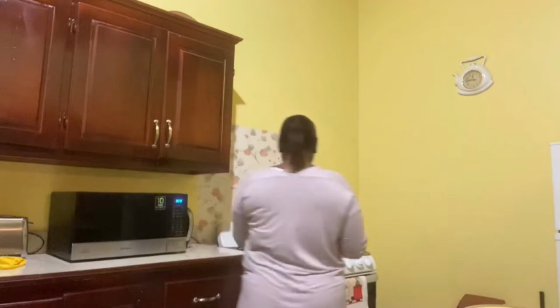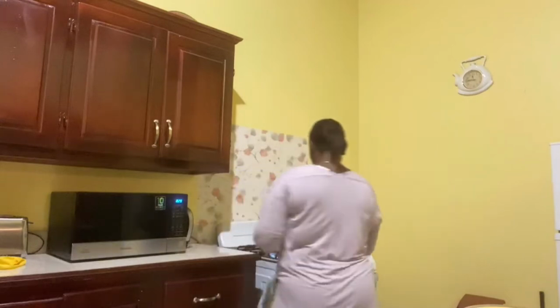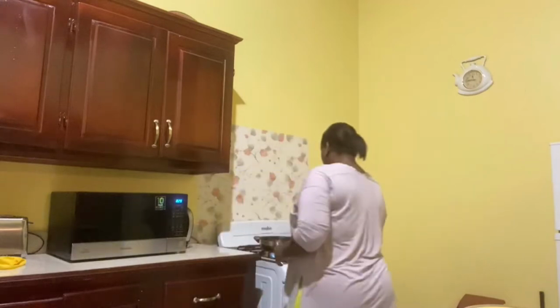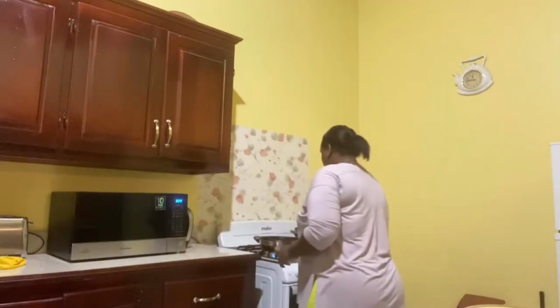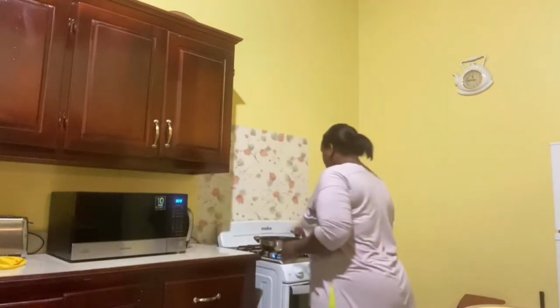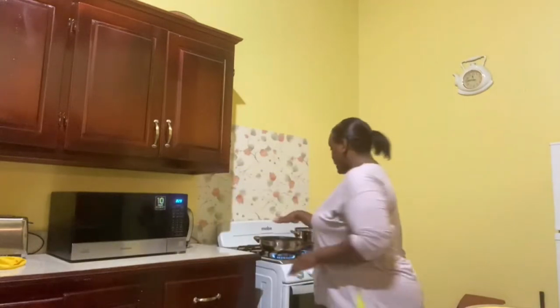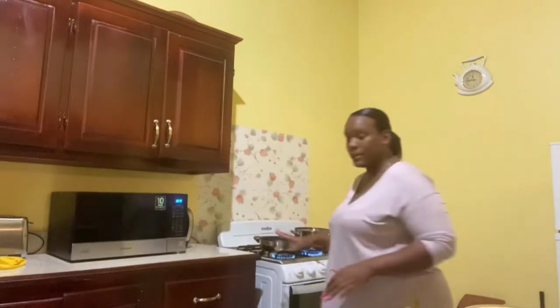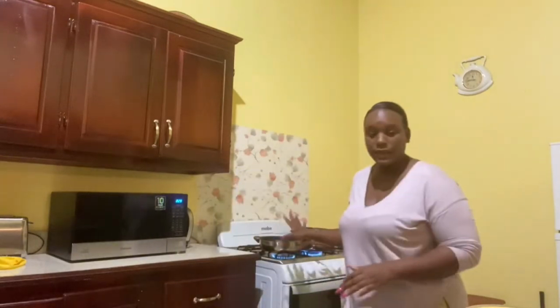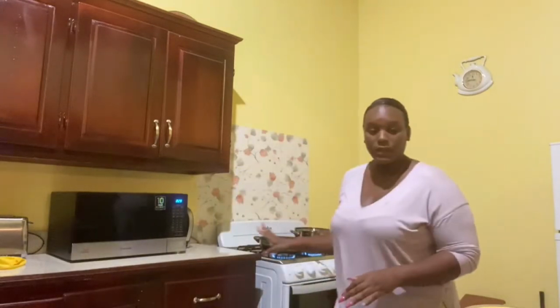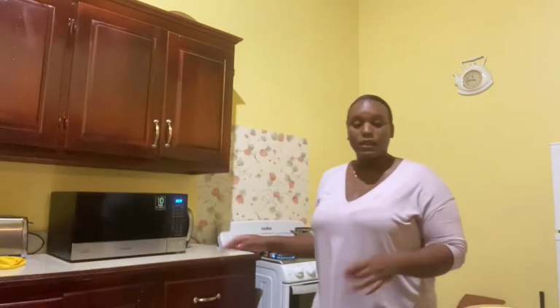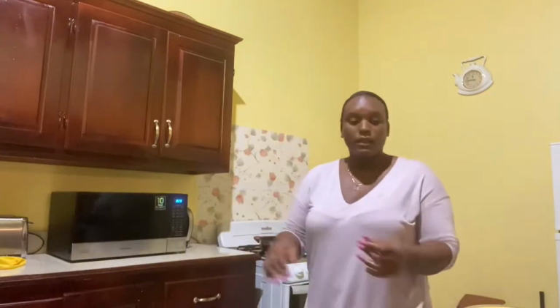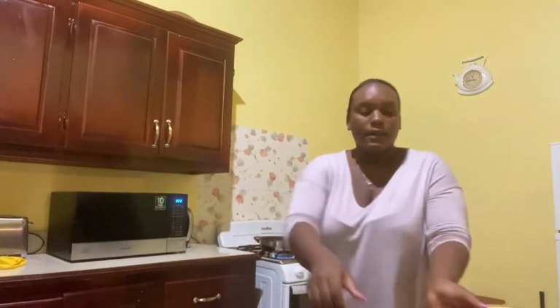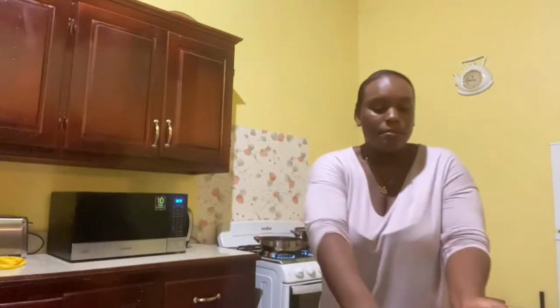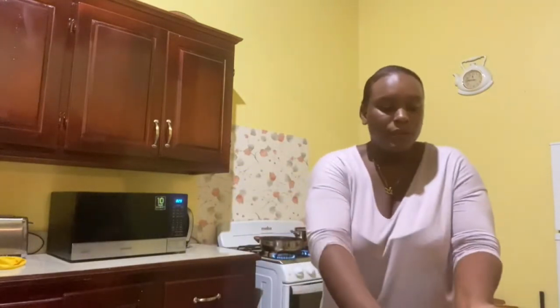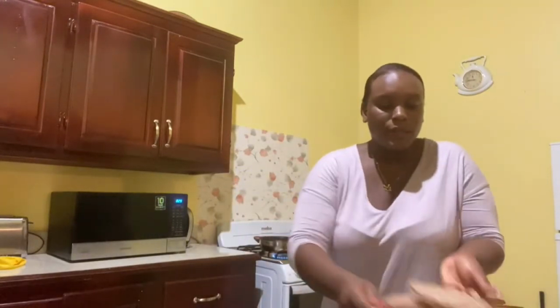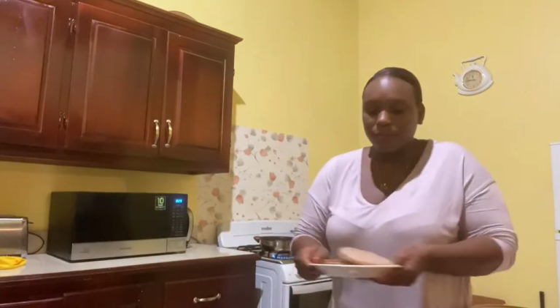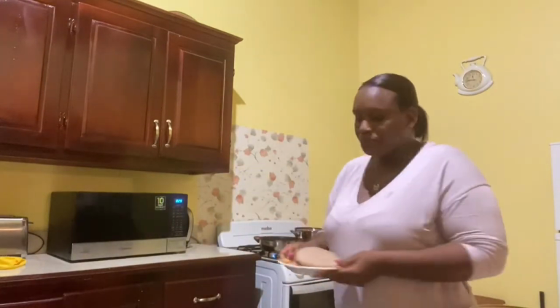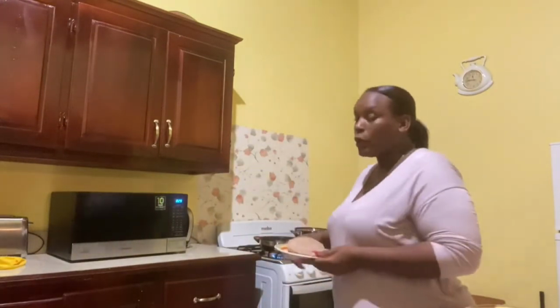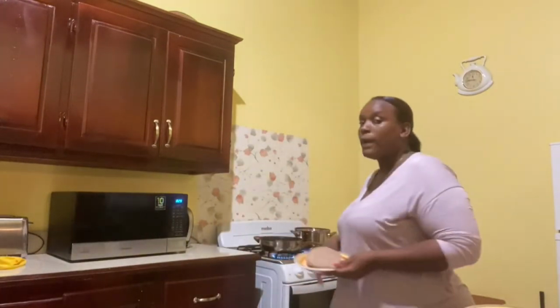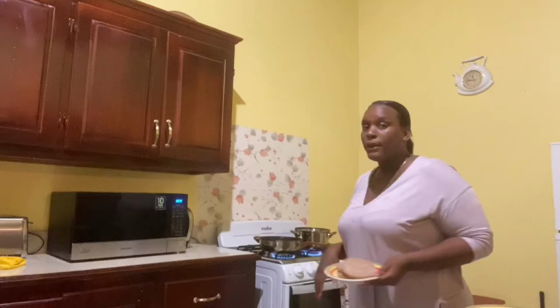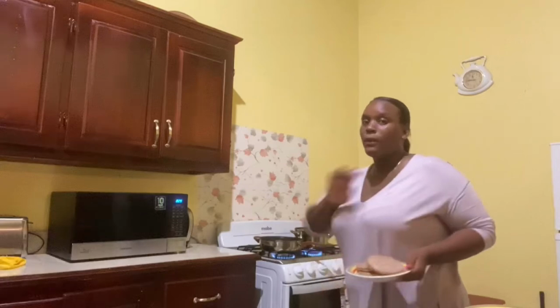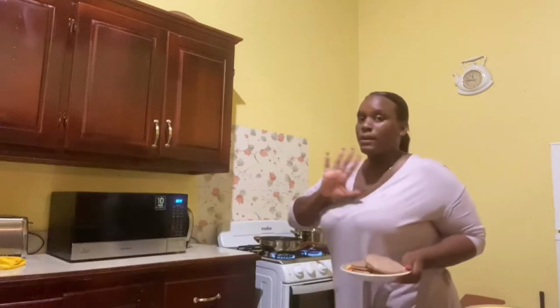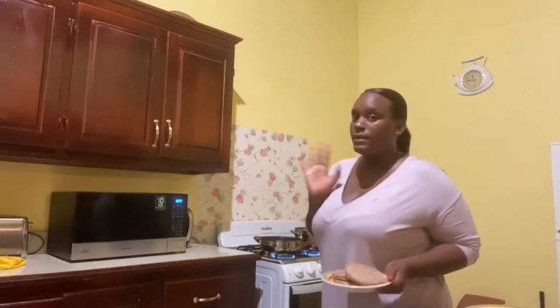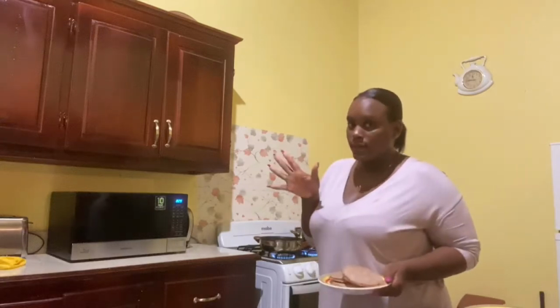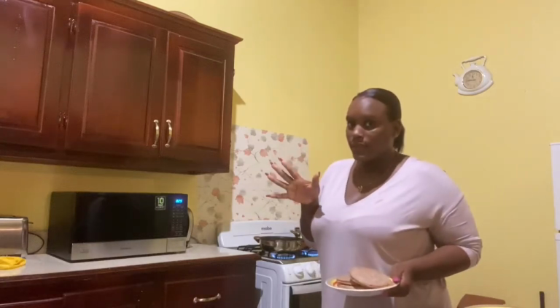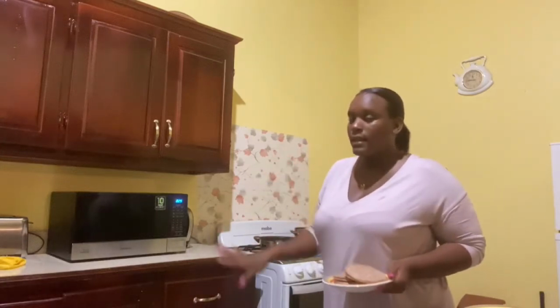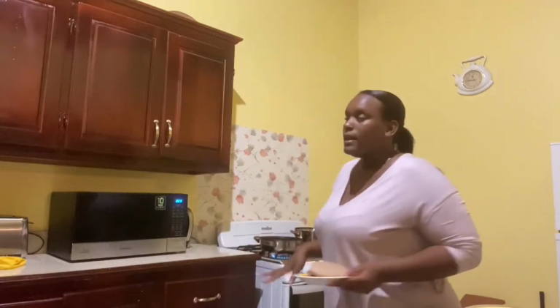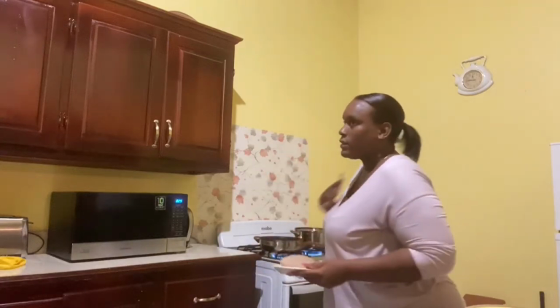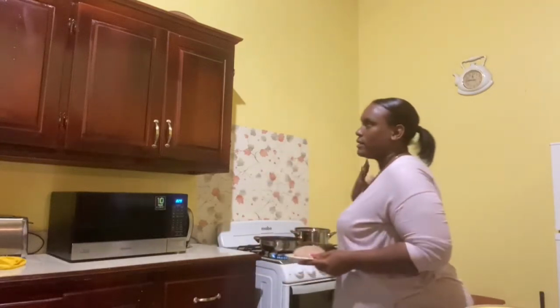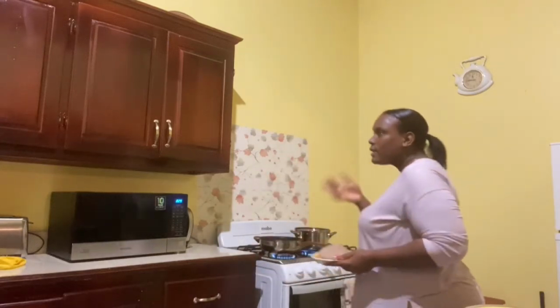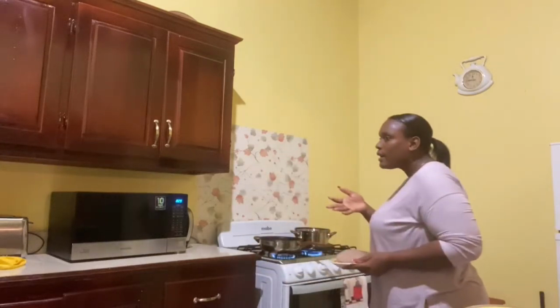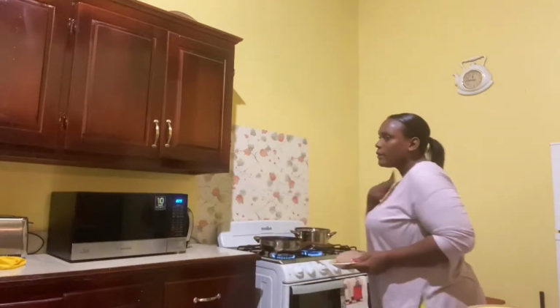Alright, this is all set up, guys. I'm ready for the meat. Oh, by the way, I washed my hands already — you just didn't see that part.